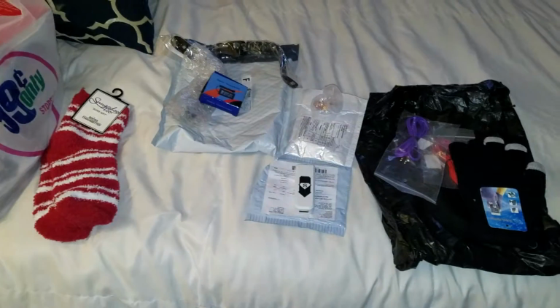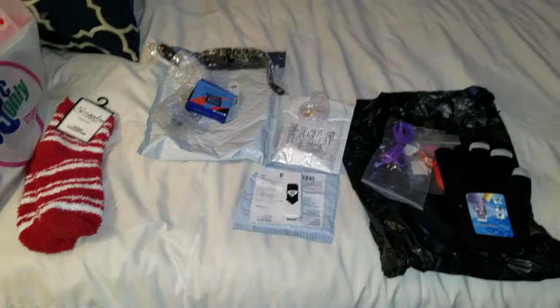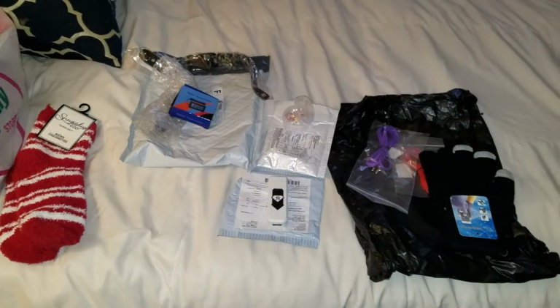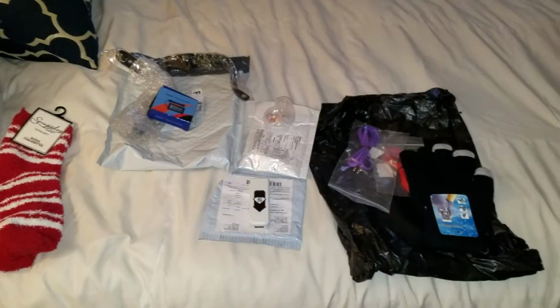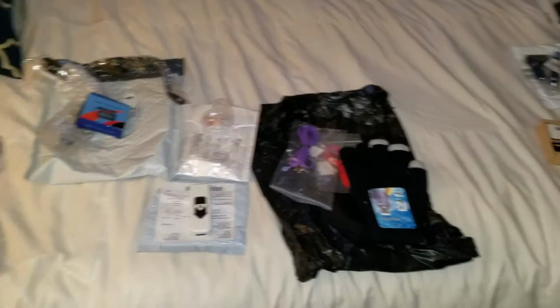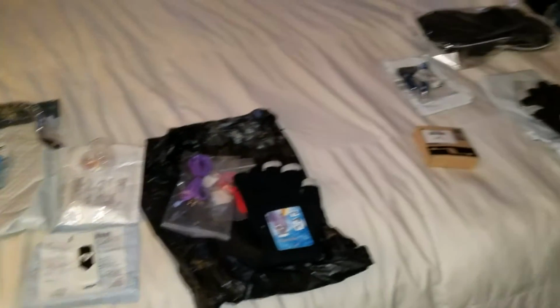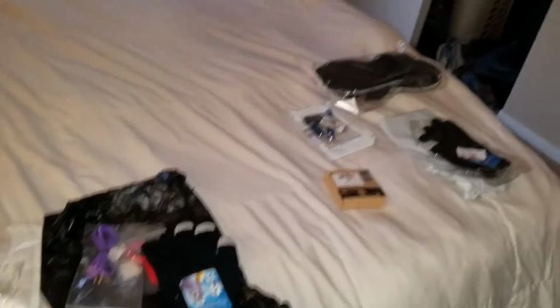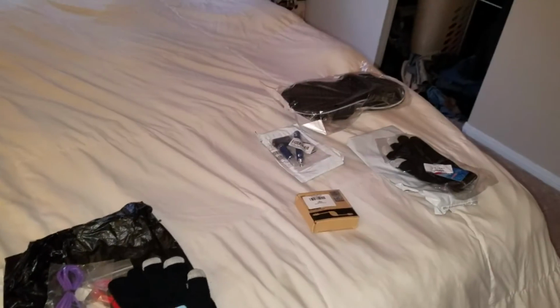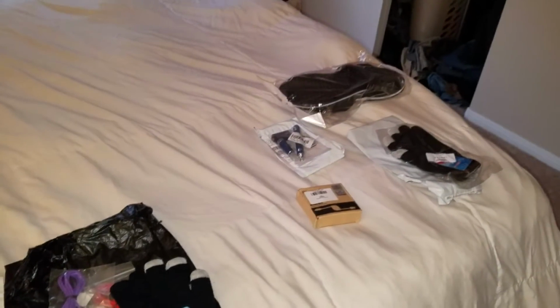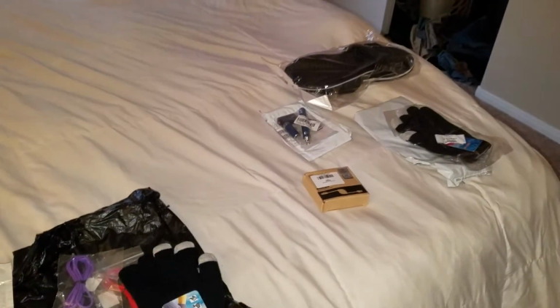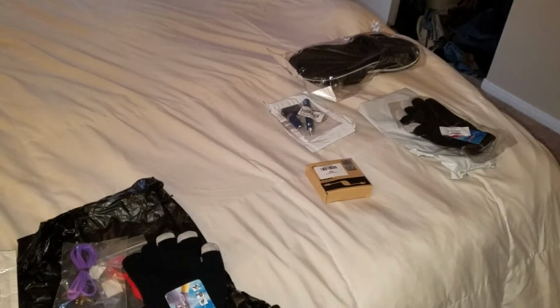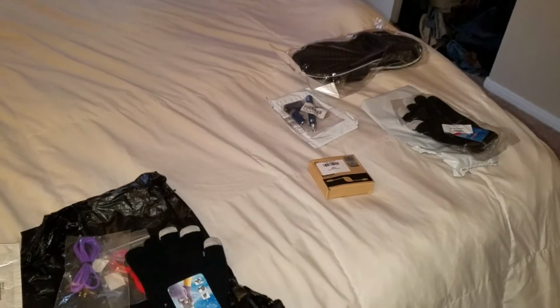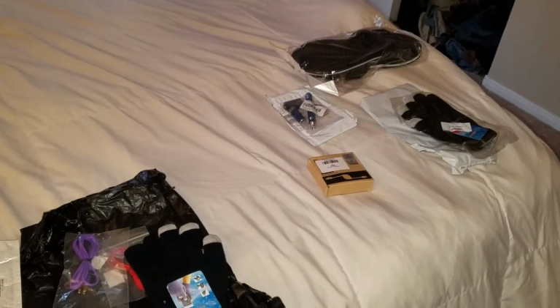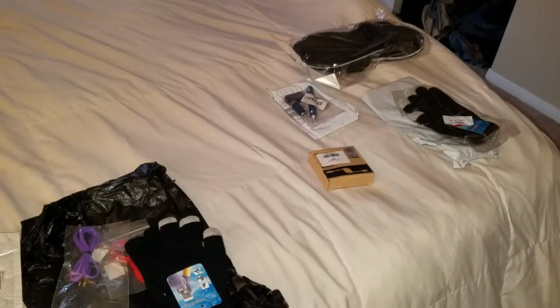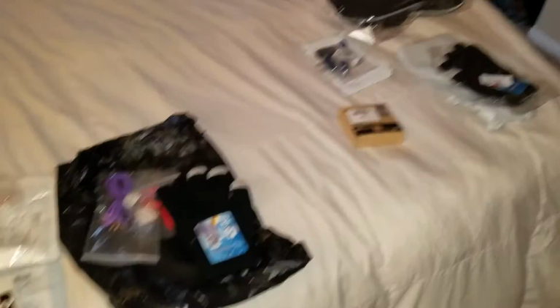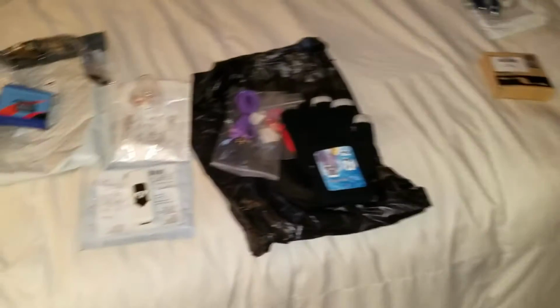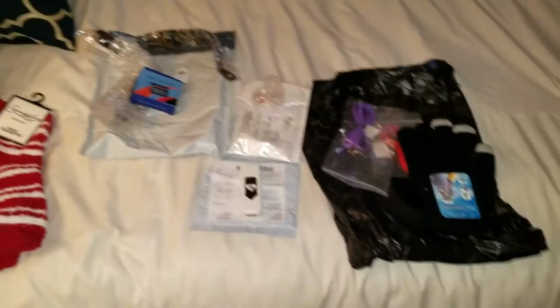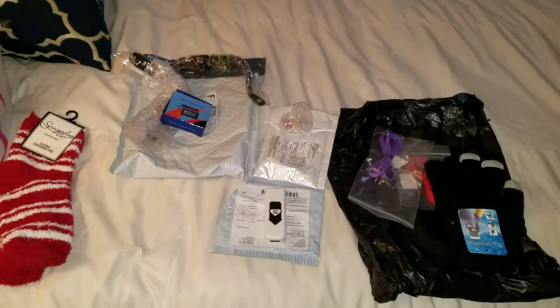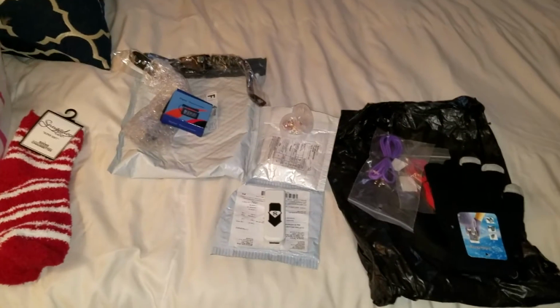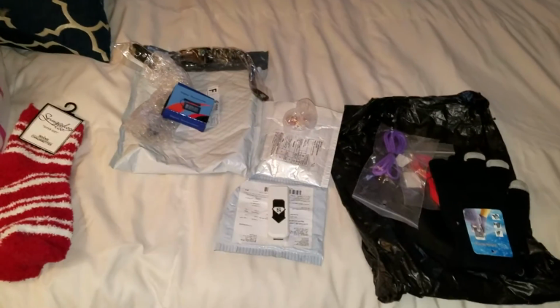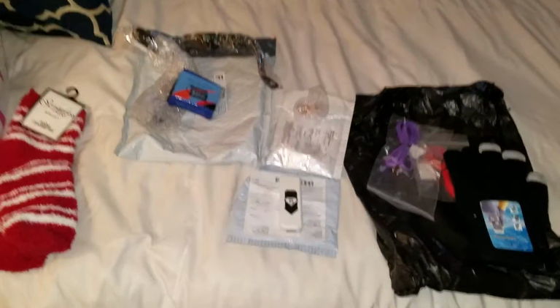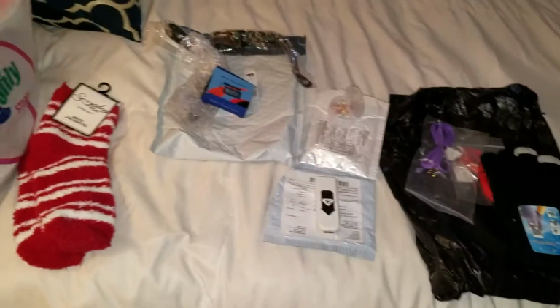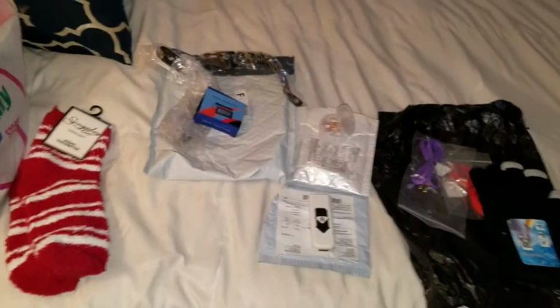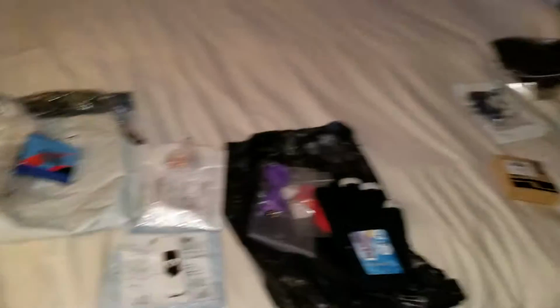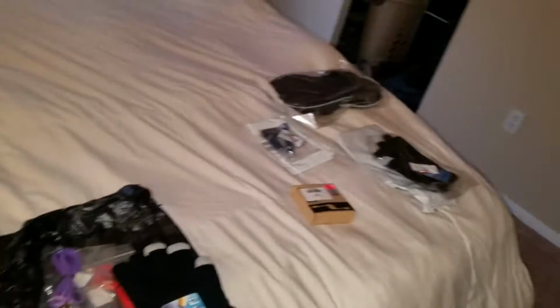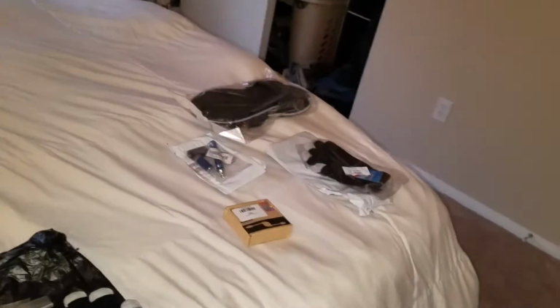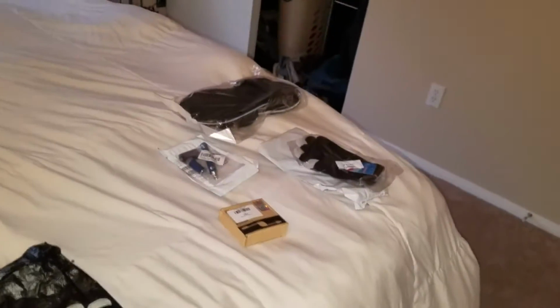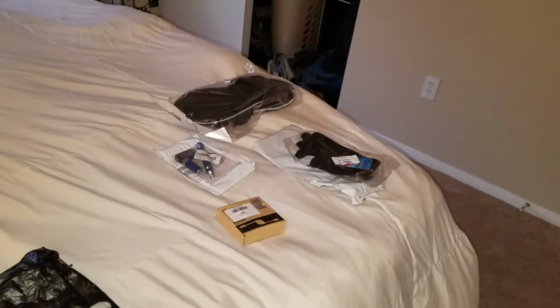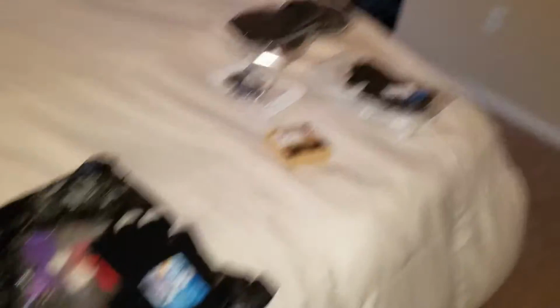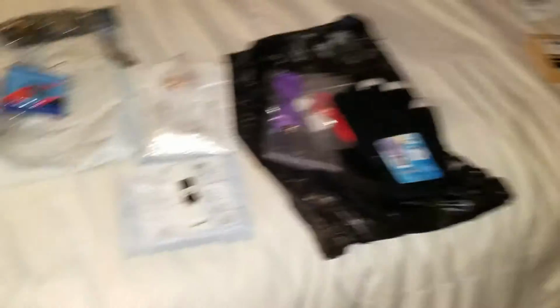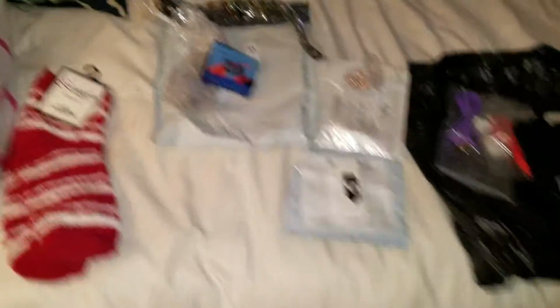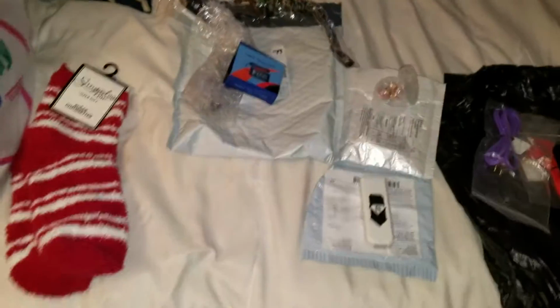Hello guys, it's Dudes on Fire and I'm gonna make a video about eBay items from China for under a dollar with shipping. There are also items that are over a dollar with good deals.